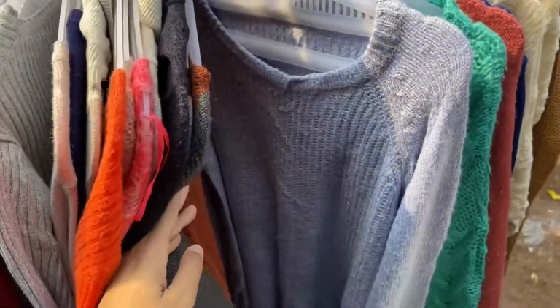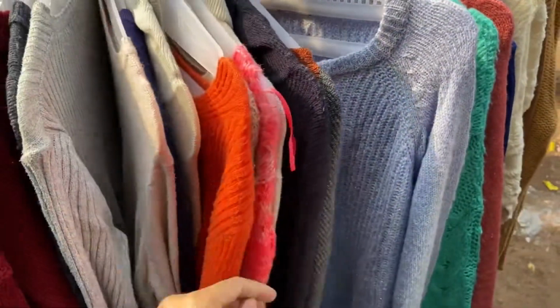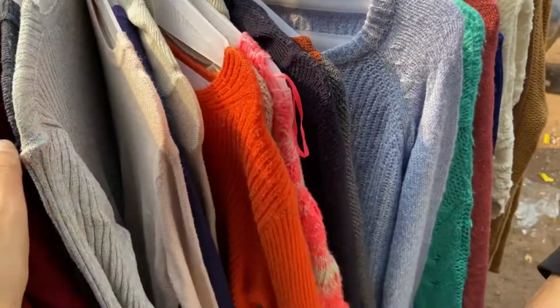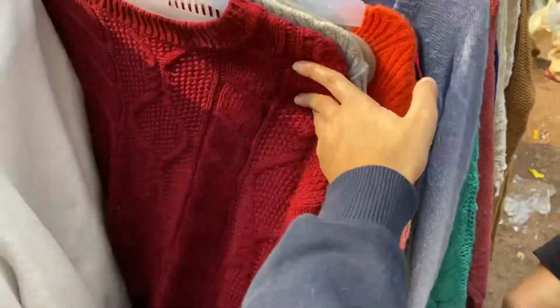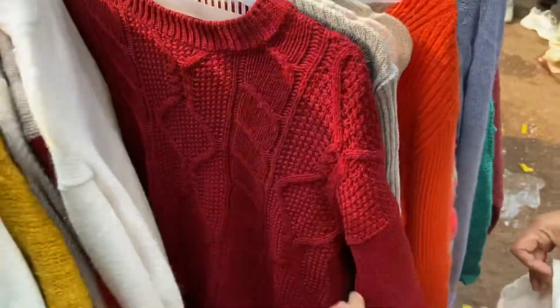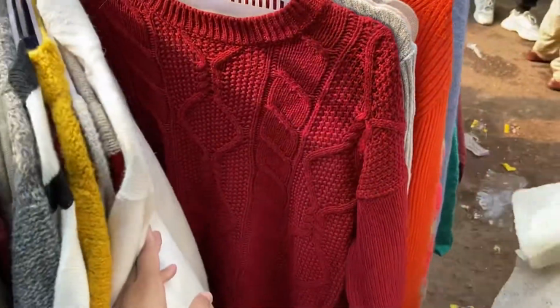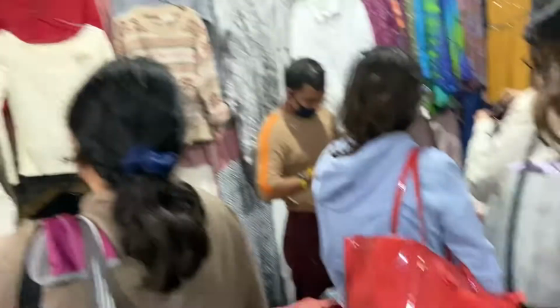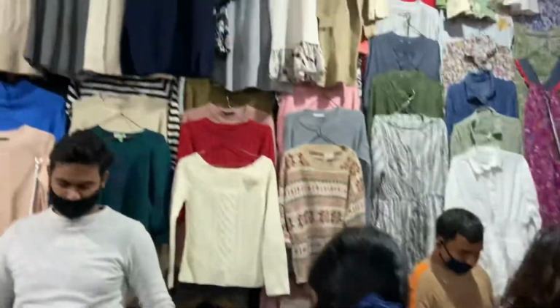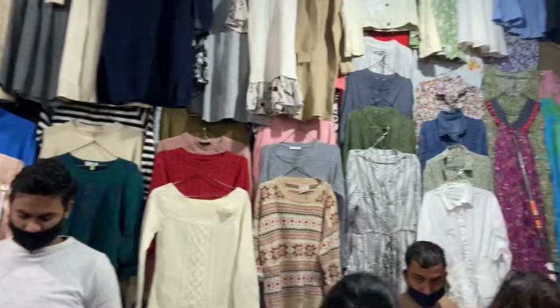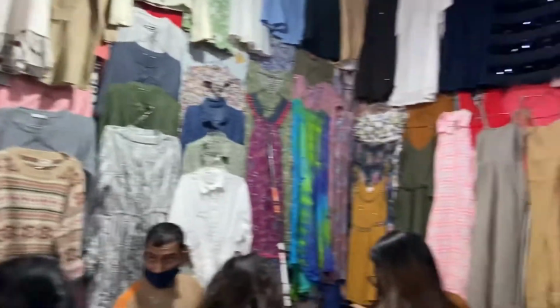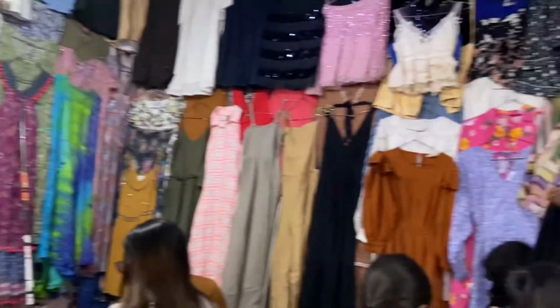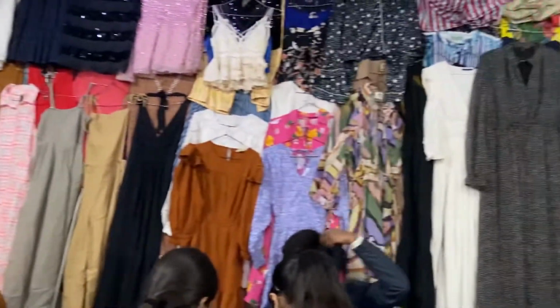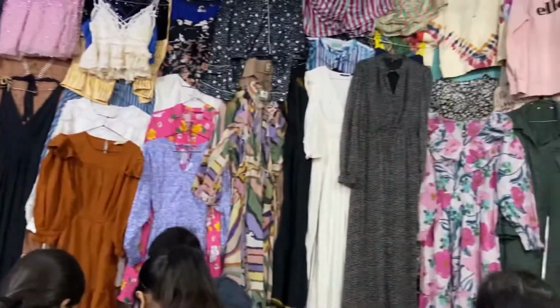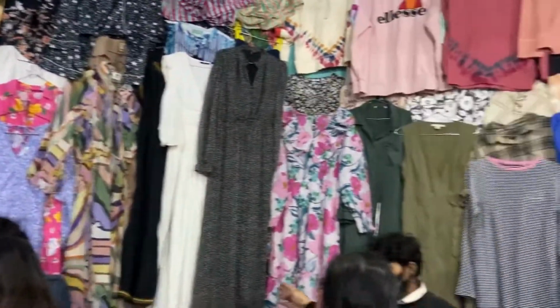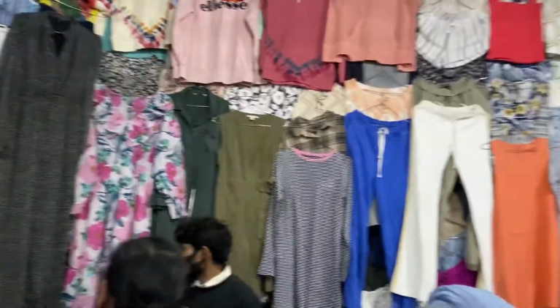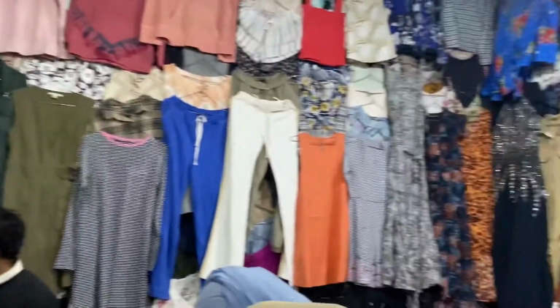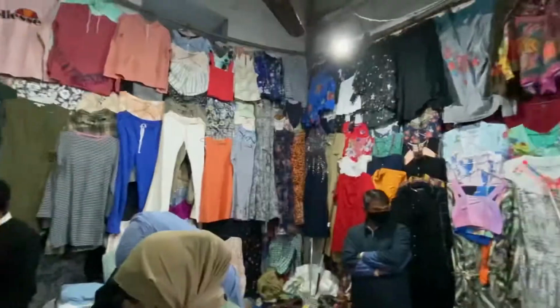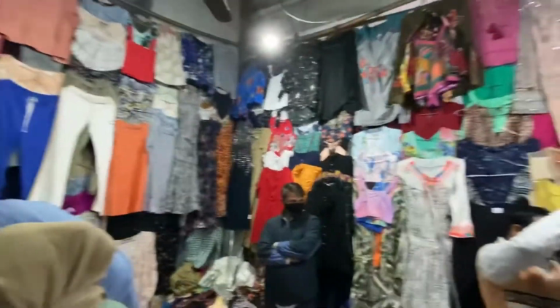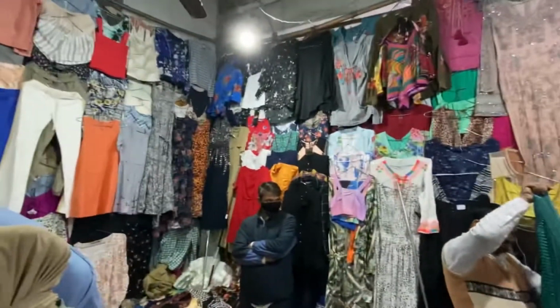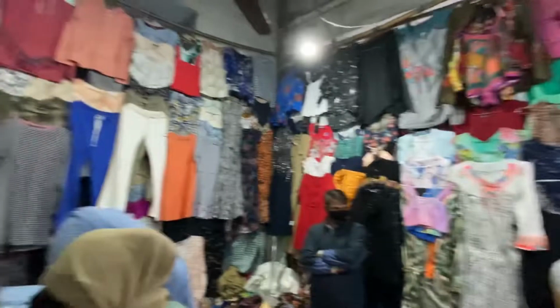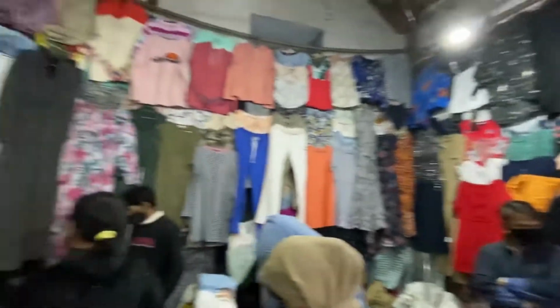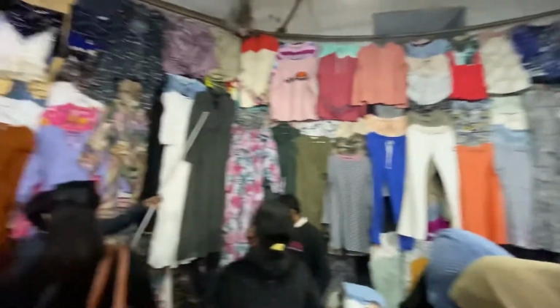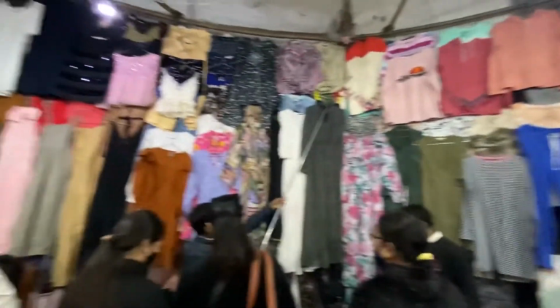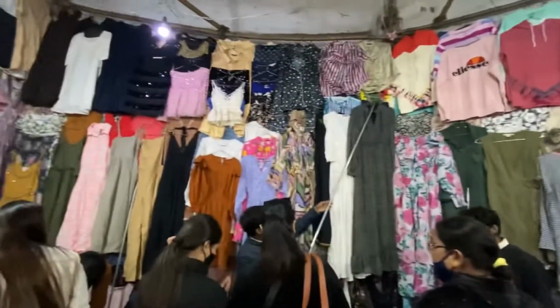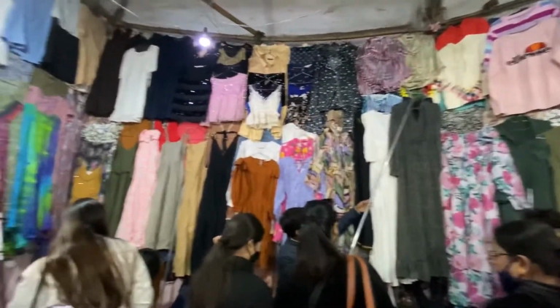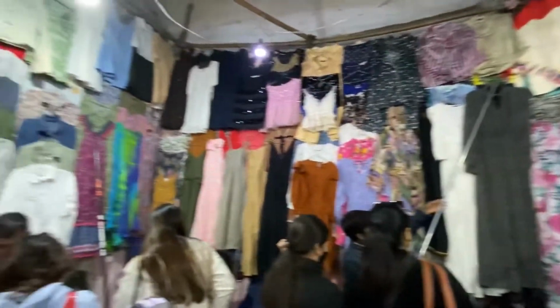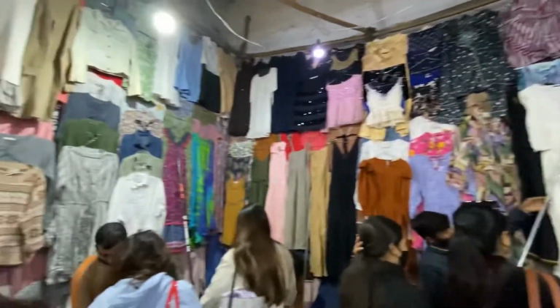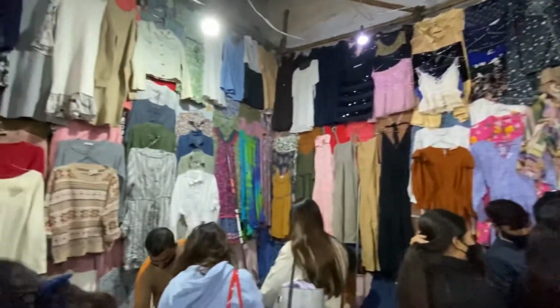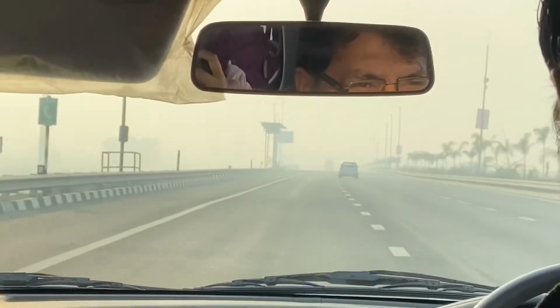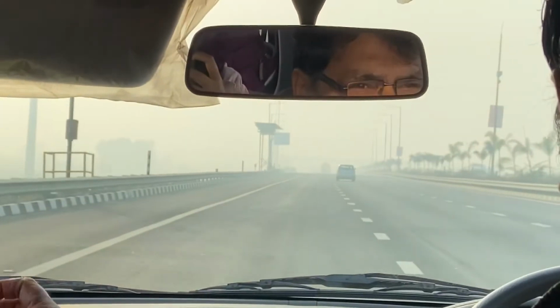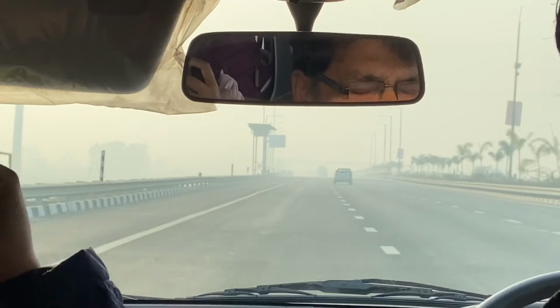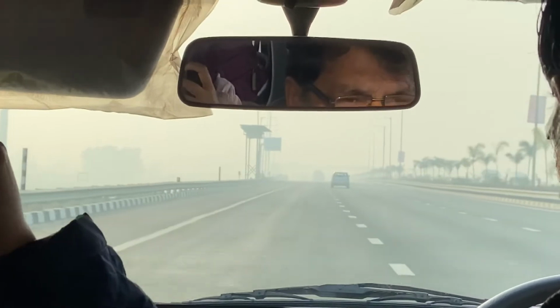Moving on, you can get a lot of chunky pullovers from these stalls for just rupees 100. If you are into dresses you can get those too — the dresses were kept inside though. All the winter wear was visible from the outside, but if you need dresses and crop tops you will have to go inside the shops and look for what you like.